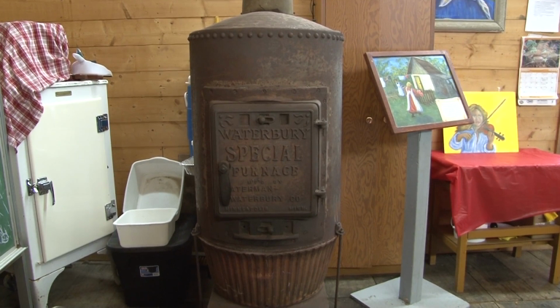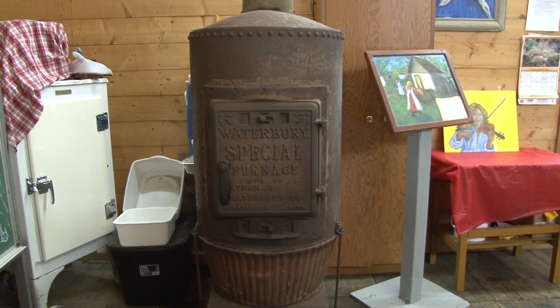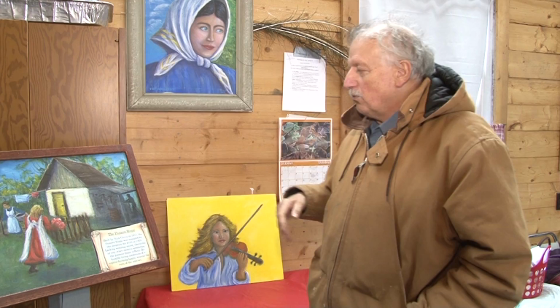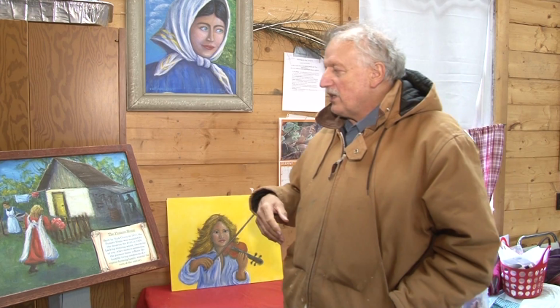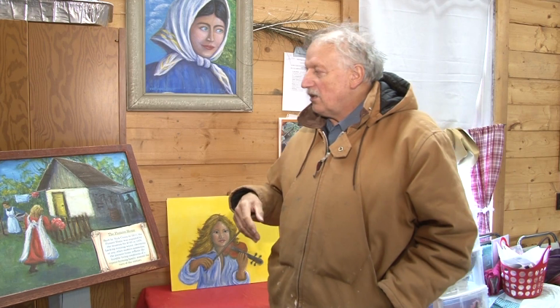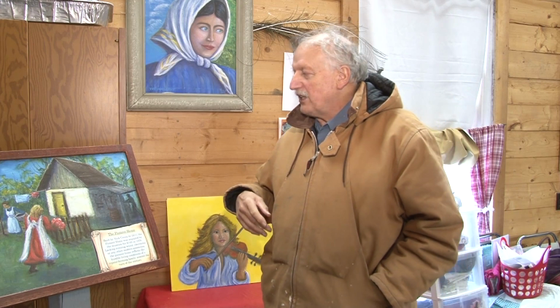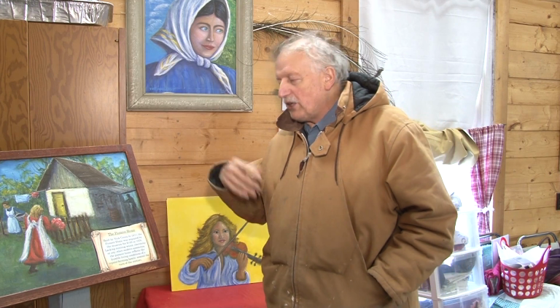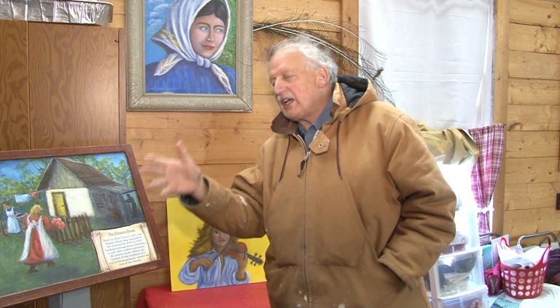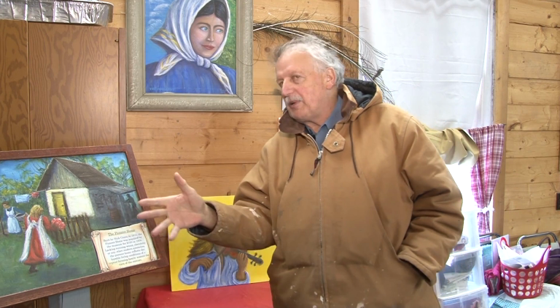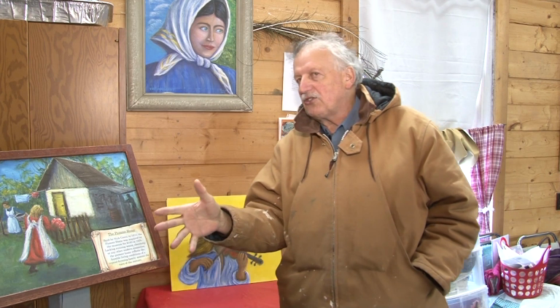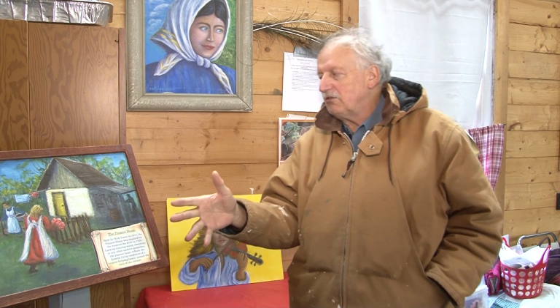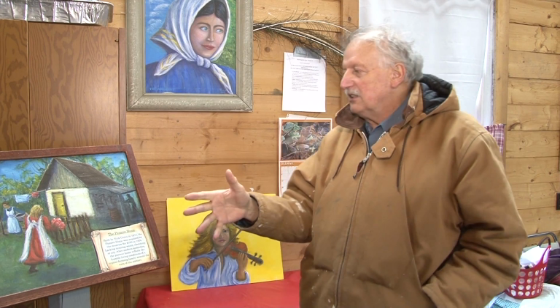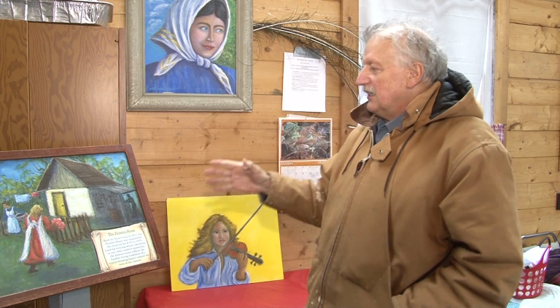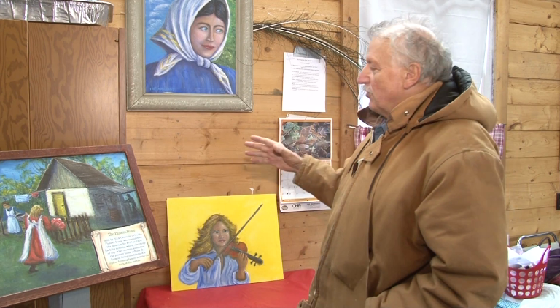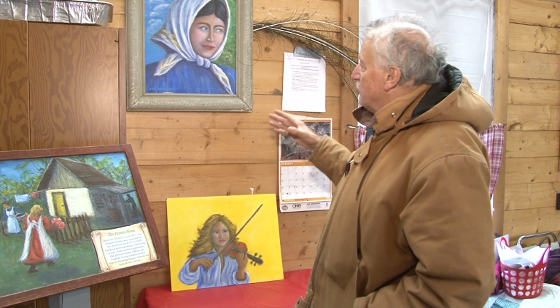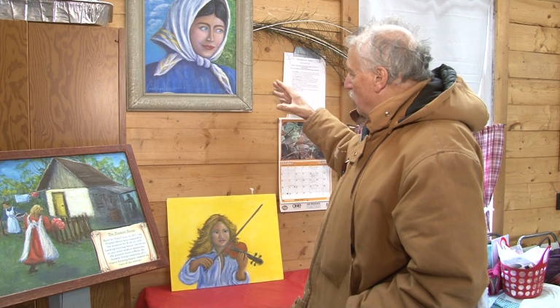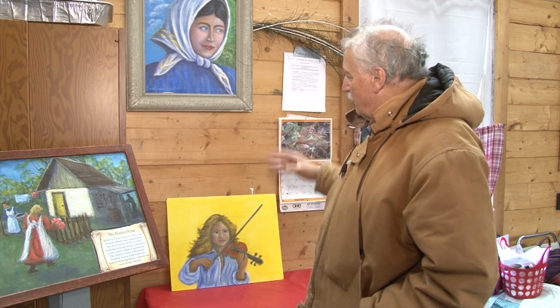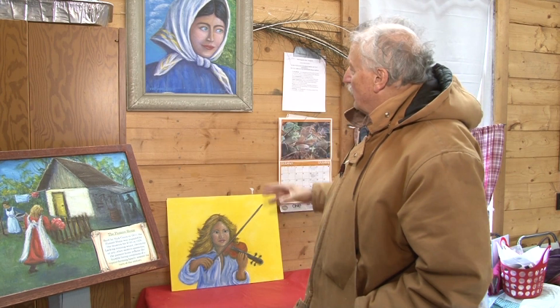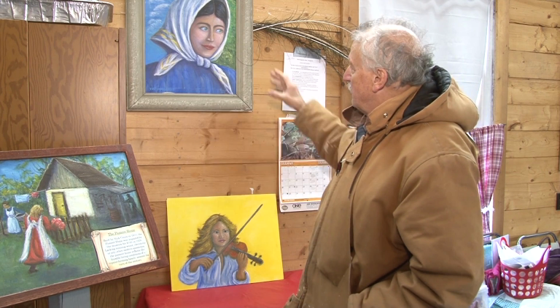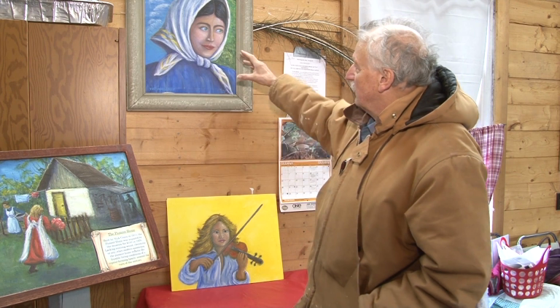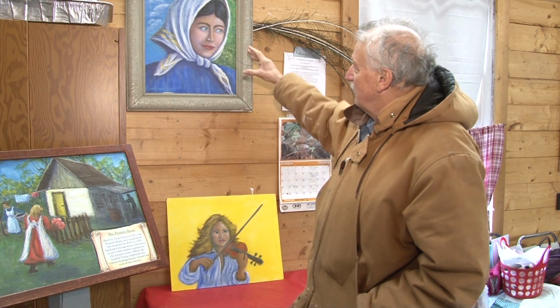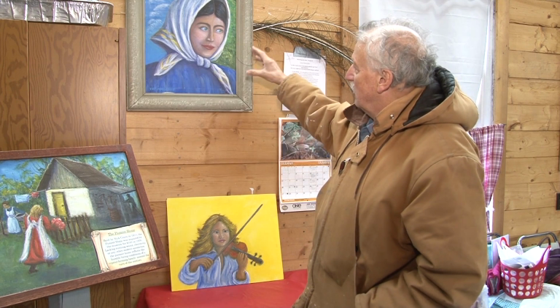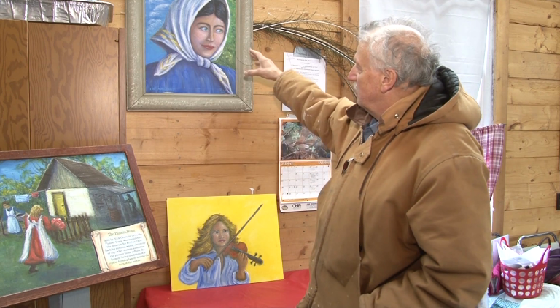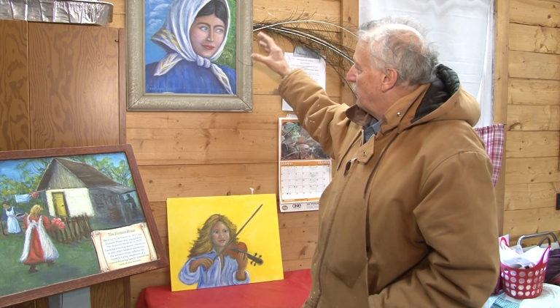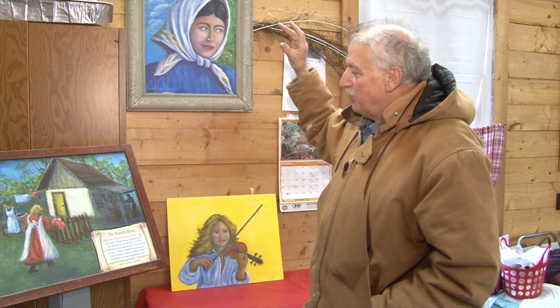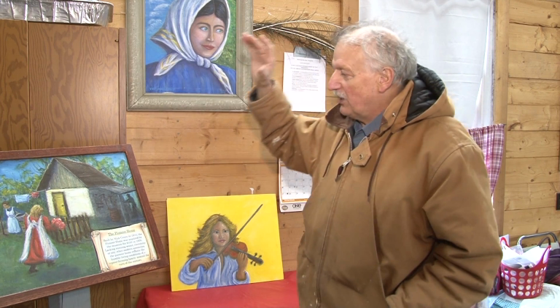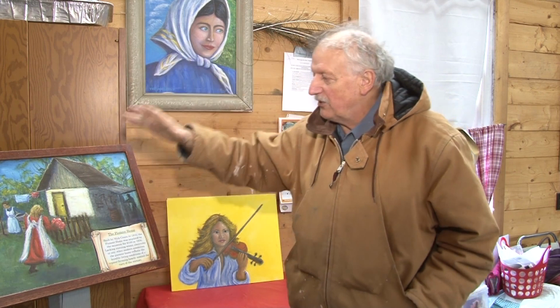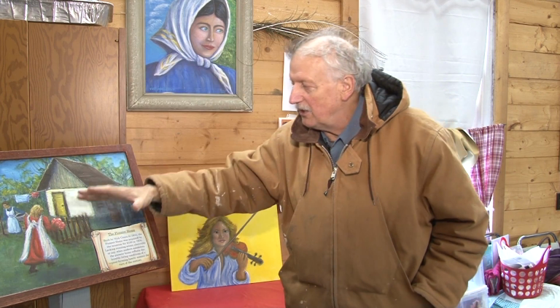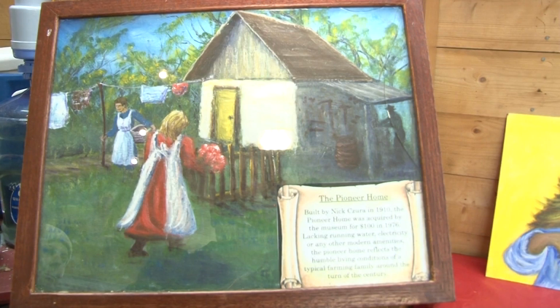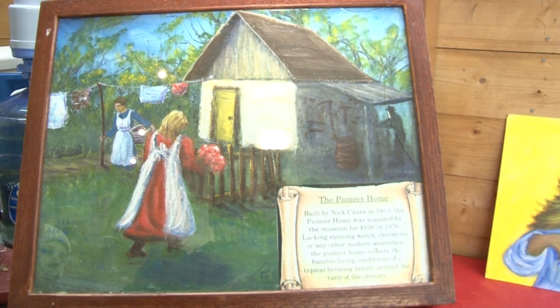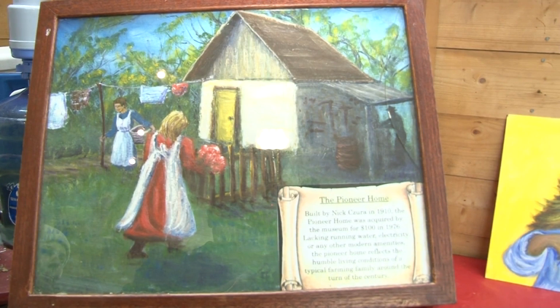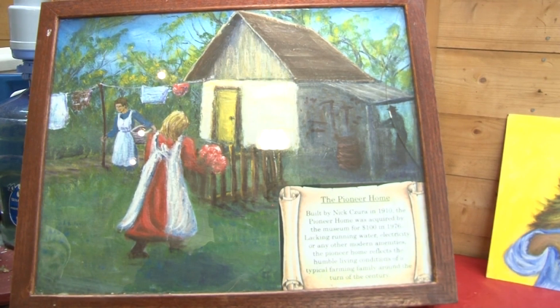You know, we are recreating the past. And so this is my way of recreating the past — an immigrant, an old pioneer home.